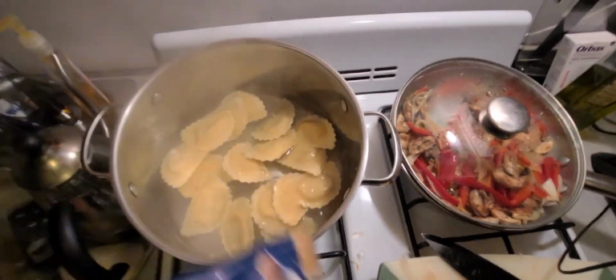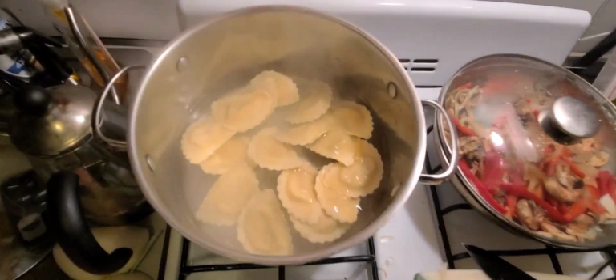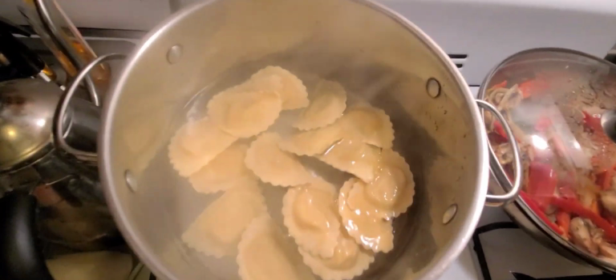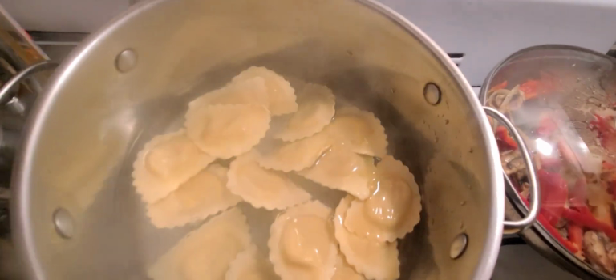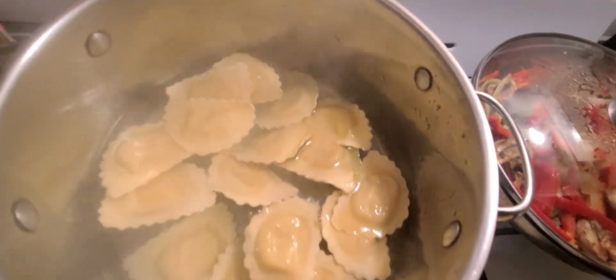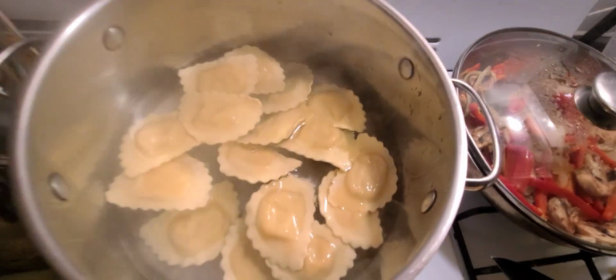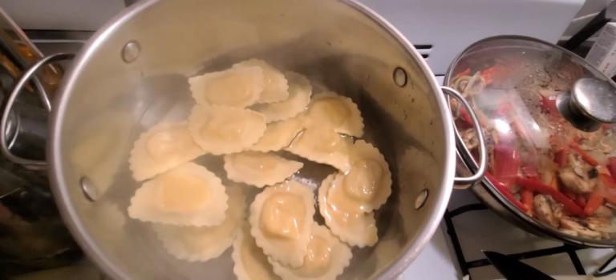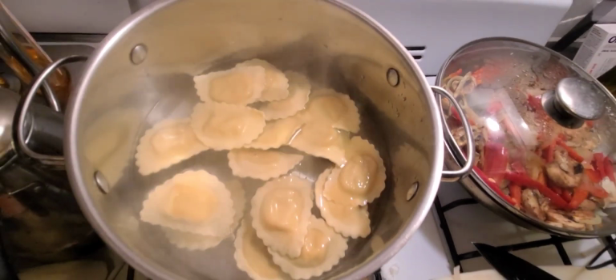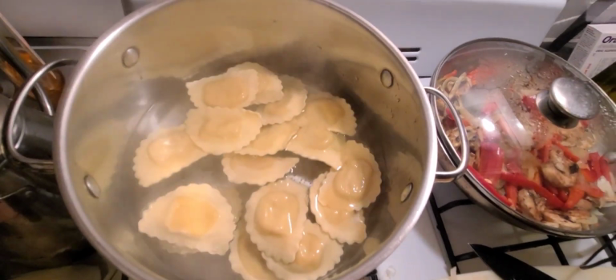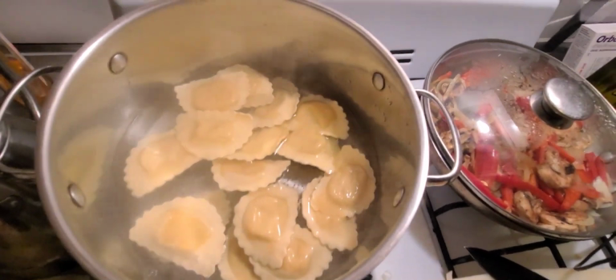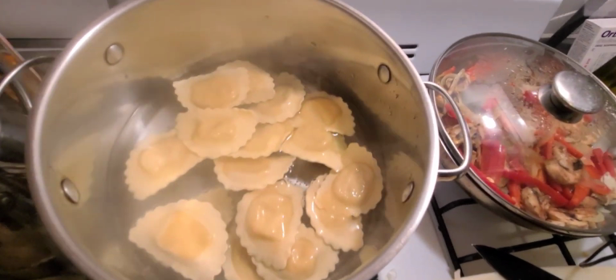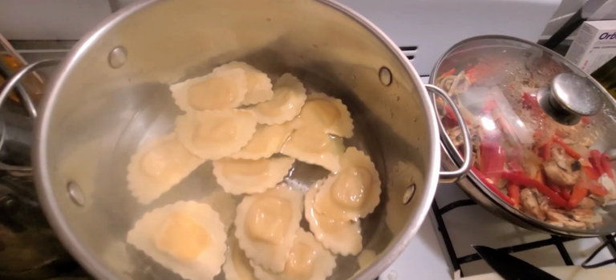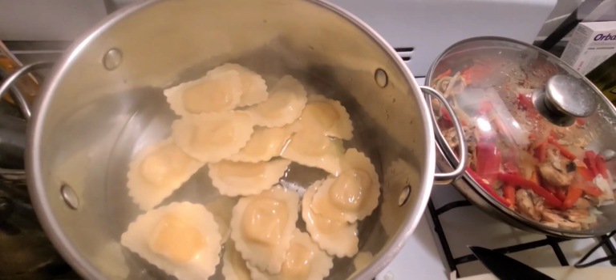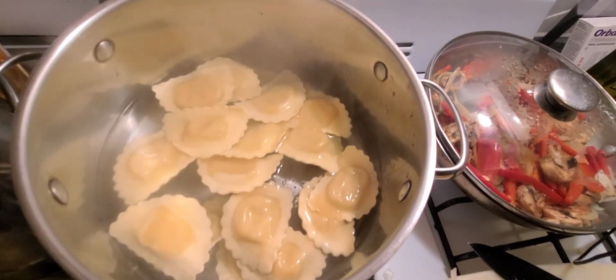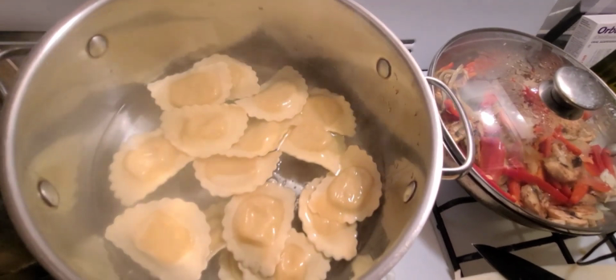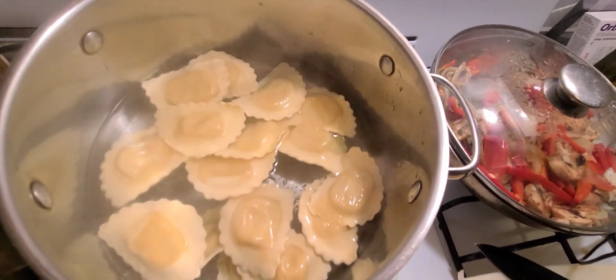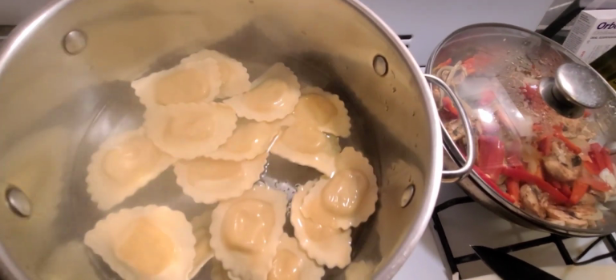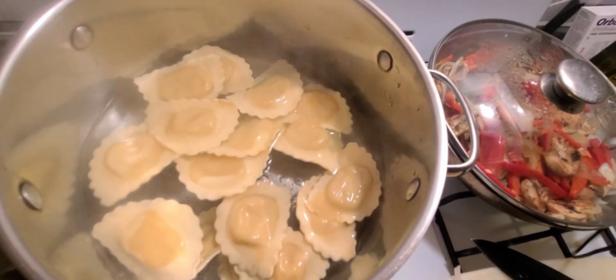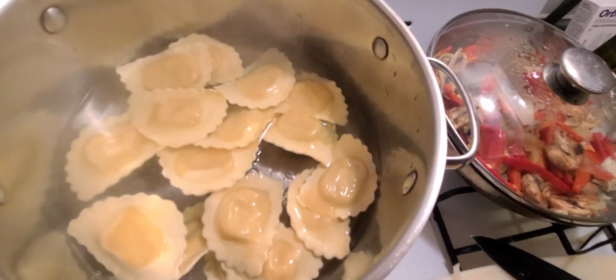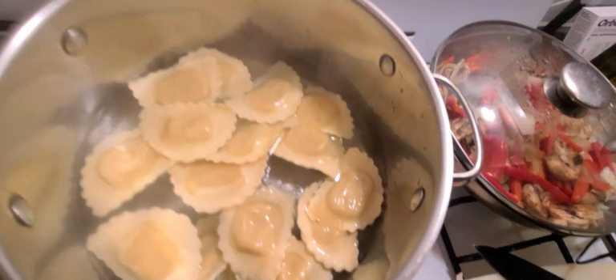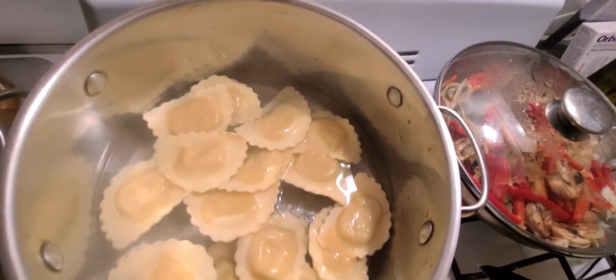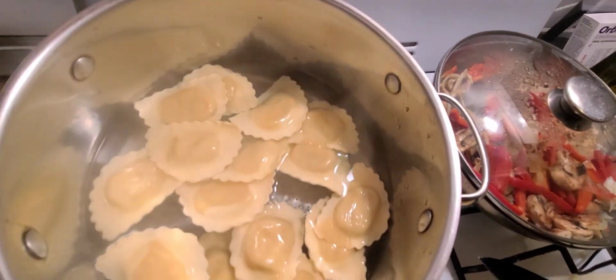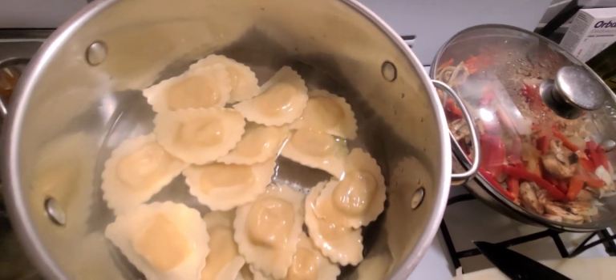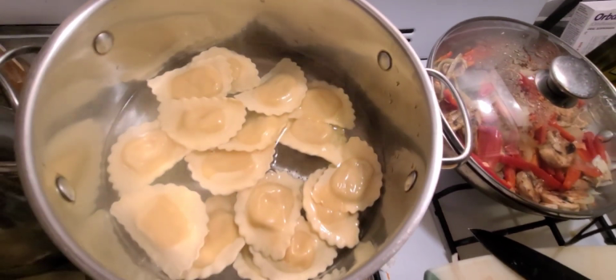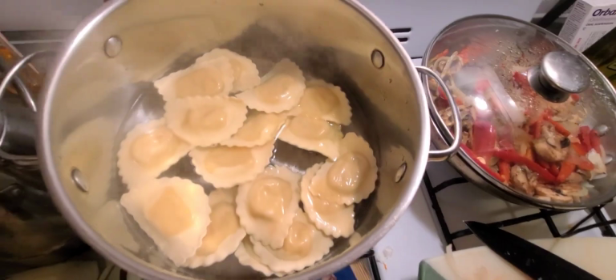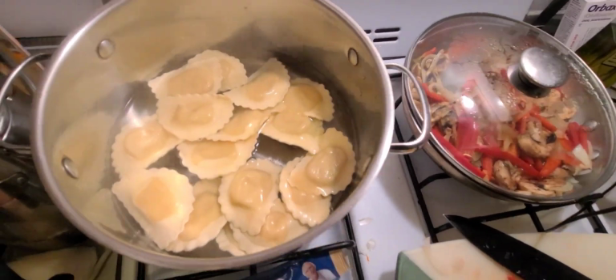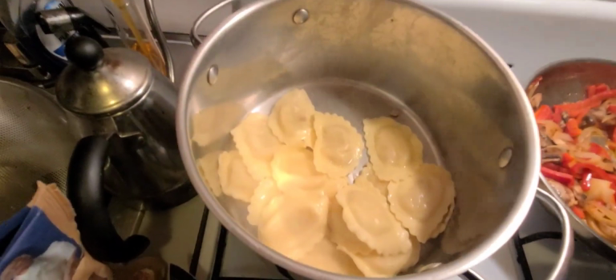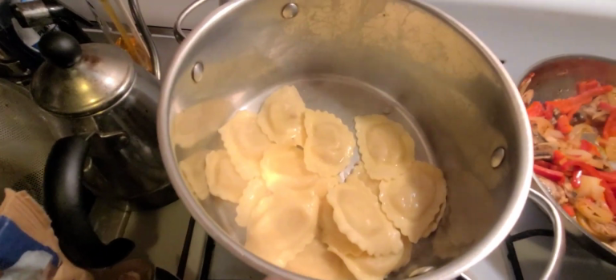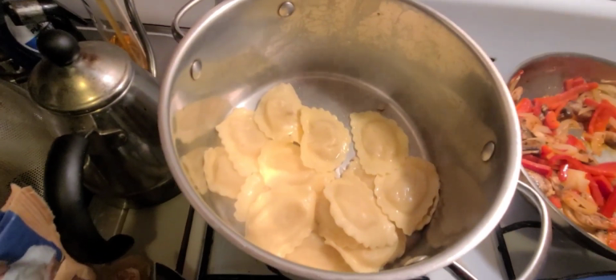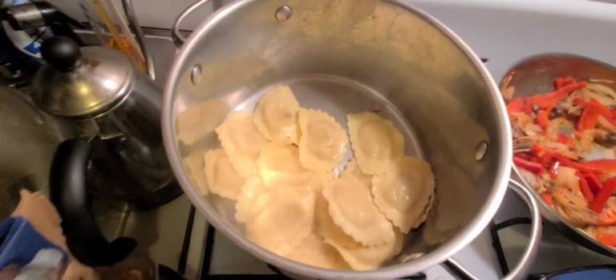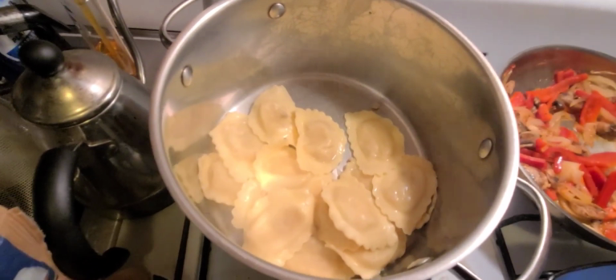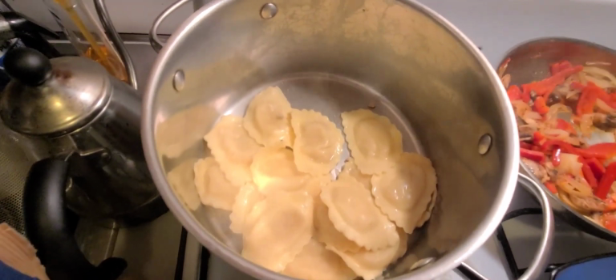It's going to be a small meal. If you want a side salad or anything, do that — I'm not doing that tonight. I just wanted to cook these and show you how it's done. I've drained the water out and I'm going to add the sauce.